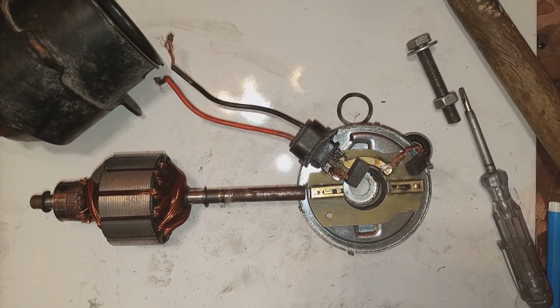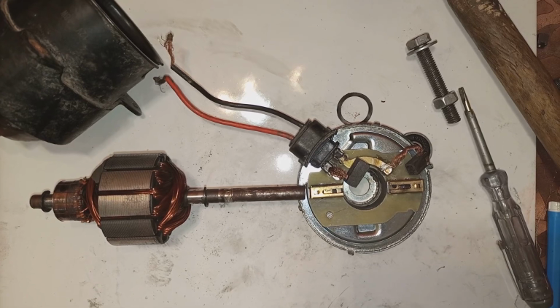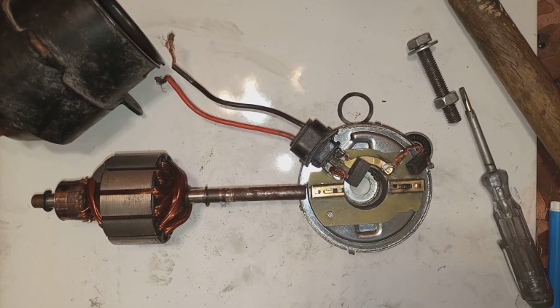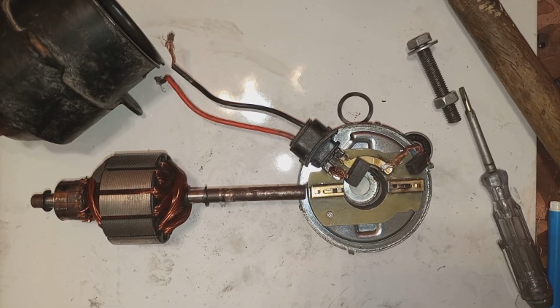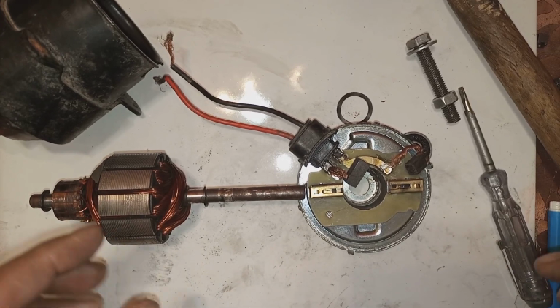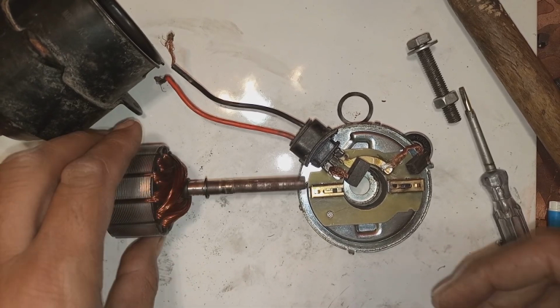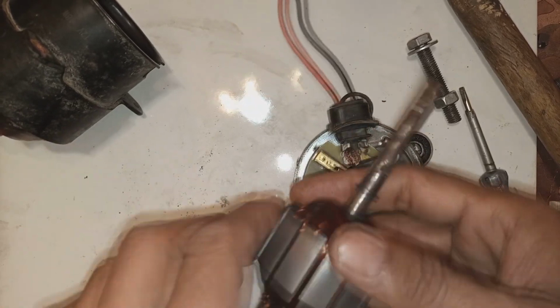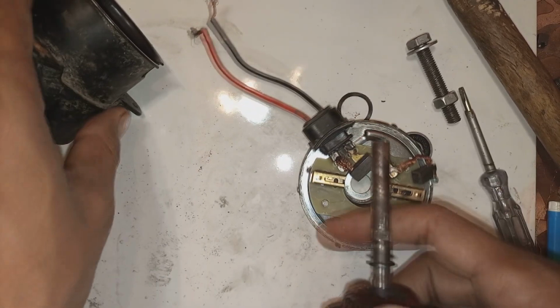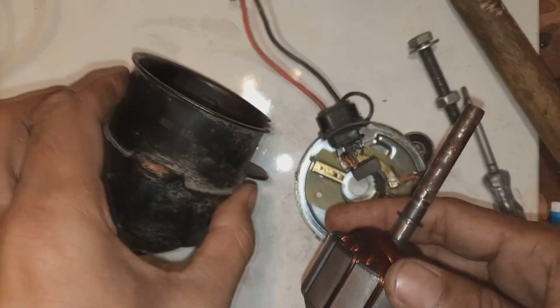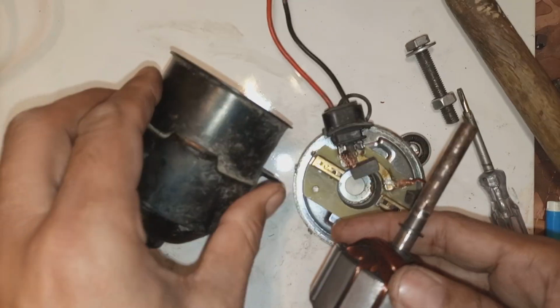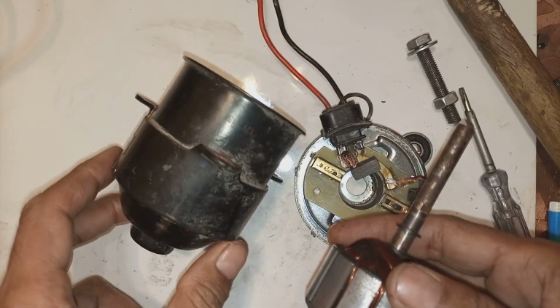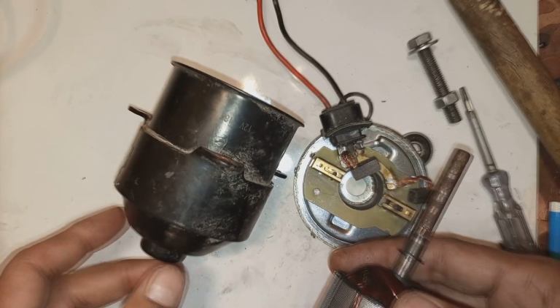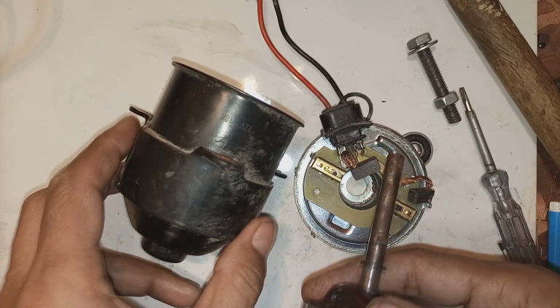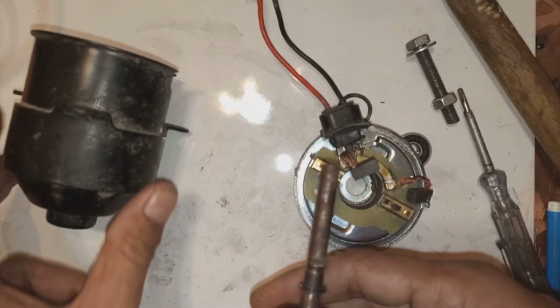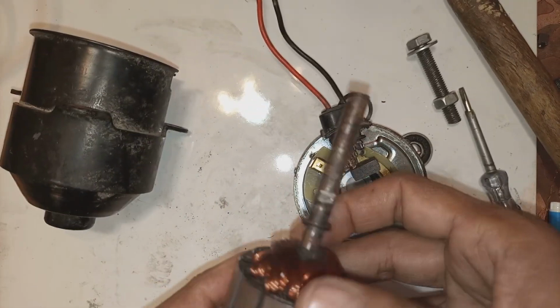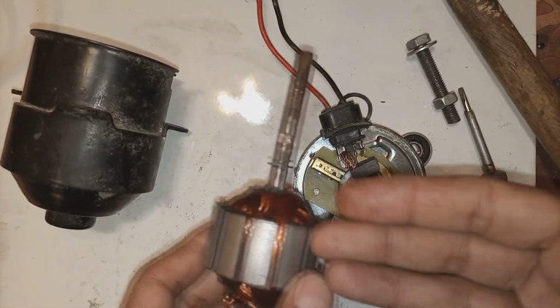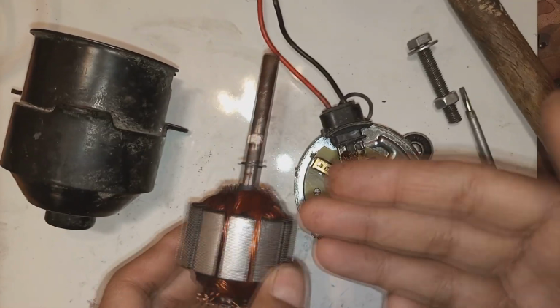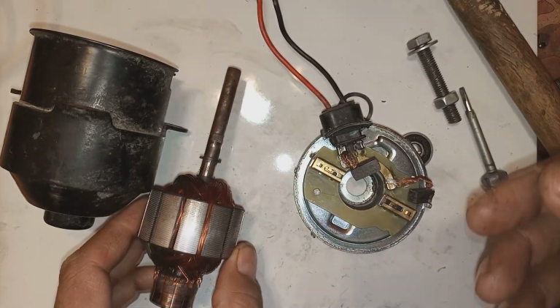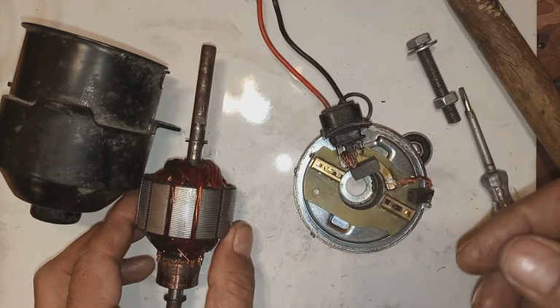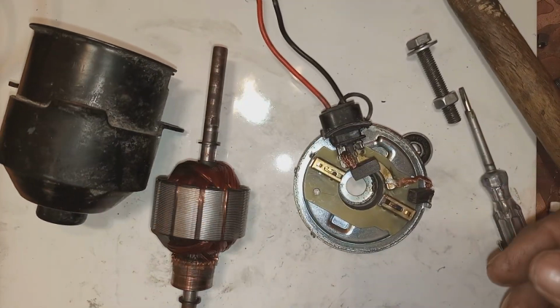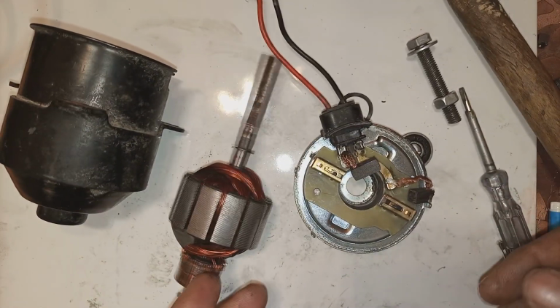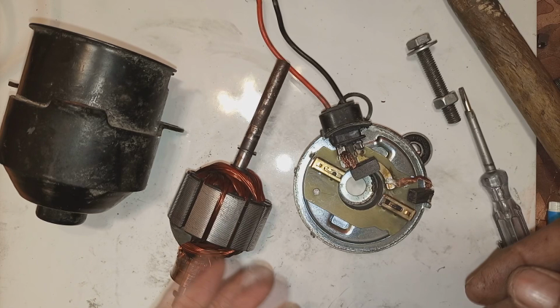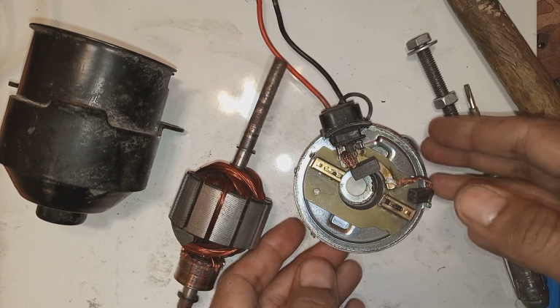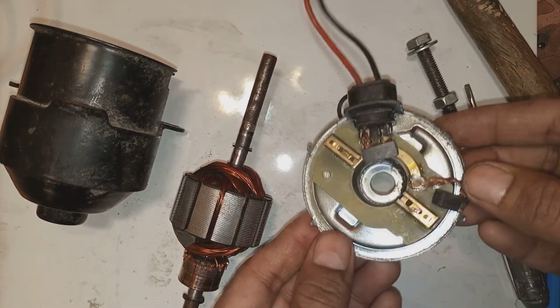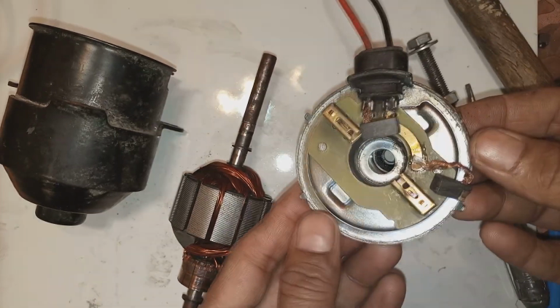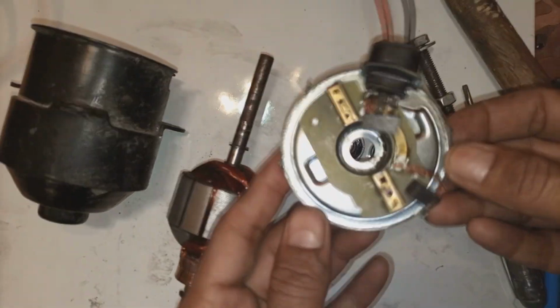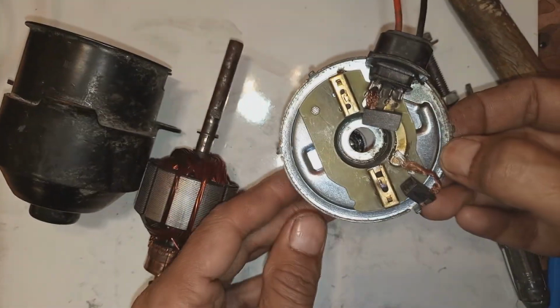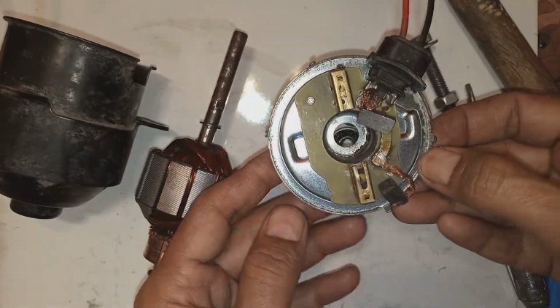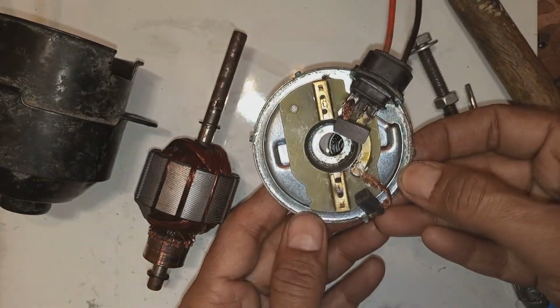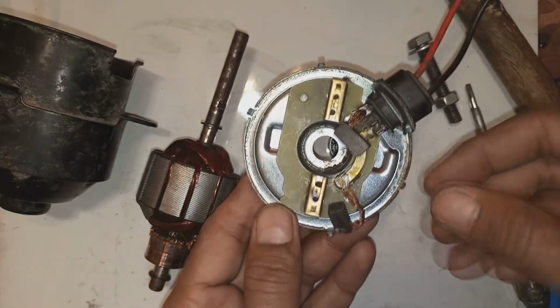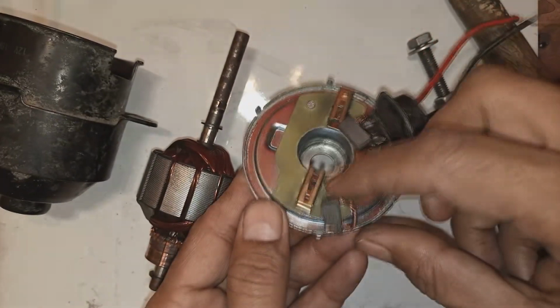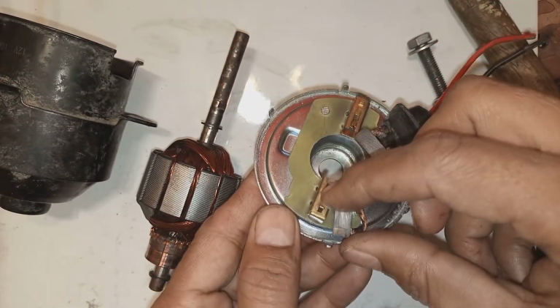Hi friends. I have given a video before on this DC motor — this 12 volt automotive radiator cooling fan DC motor which is used everywhere nowadays. The dismantling video I gave before, and now the assembling video is in front of you.